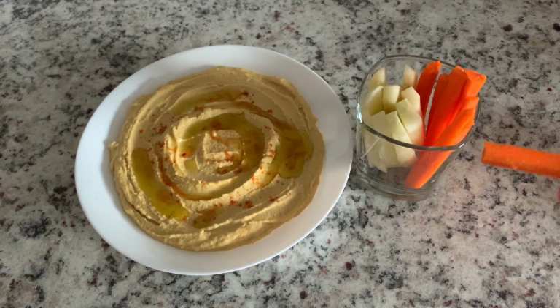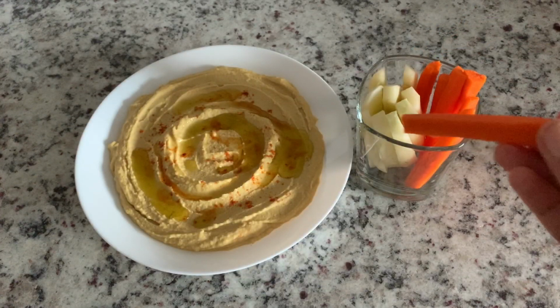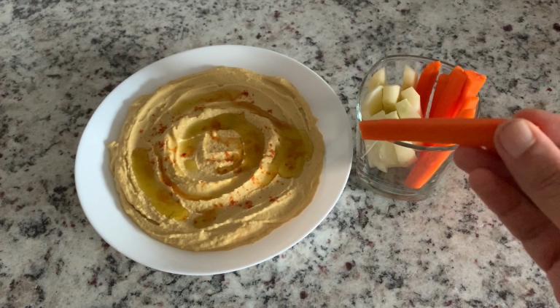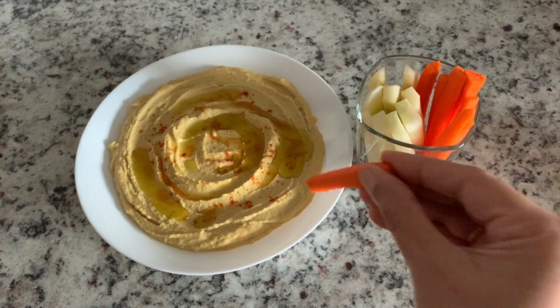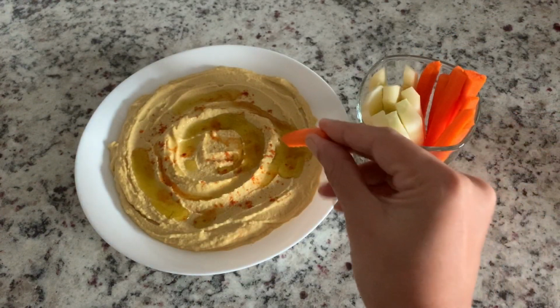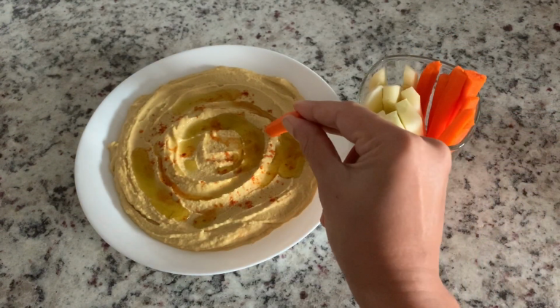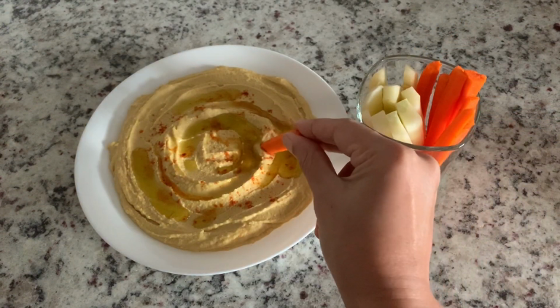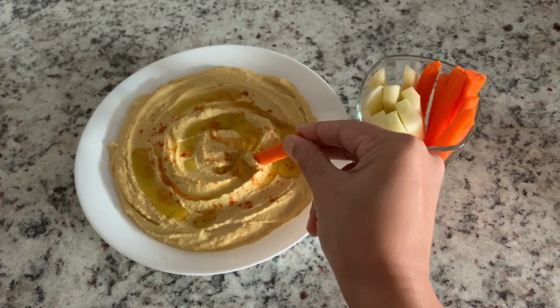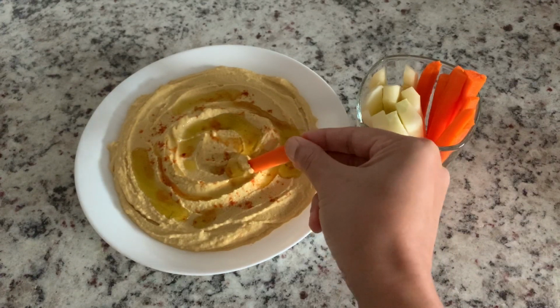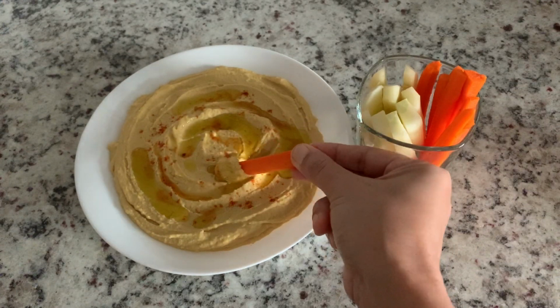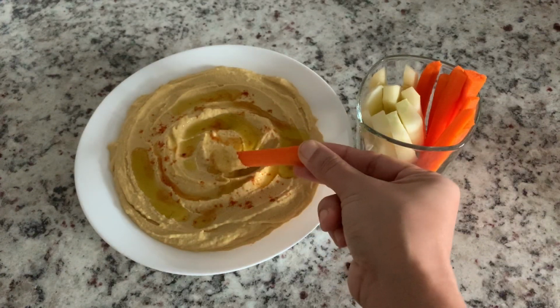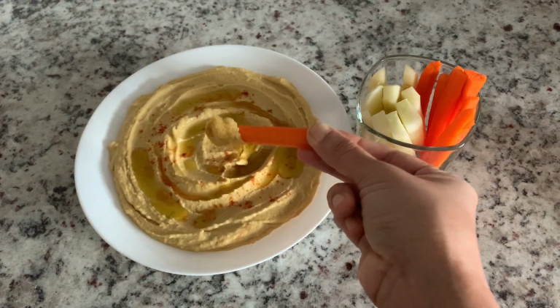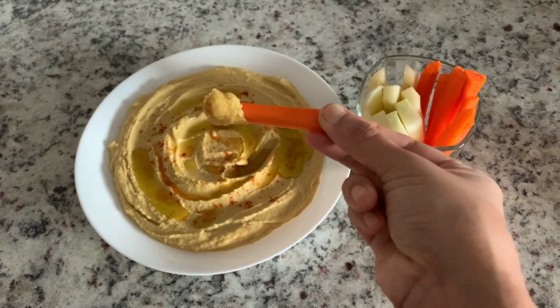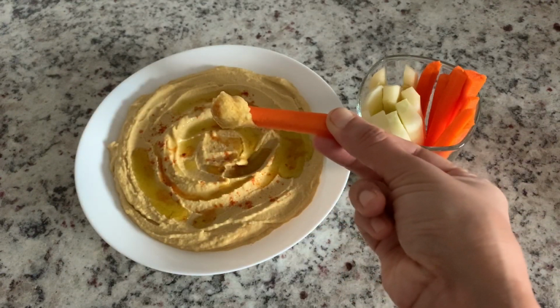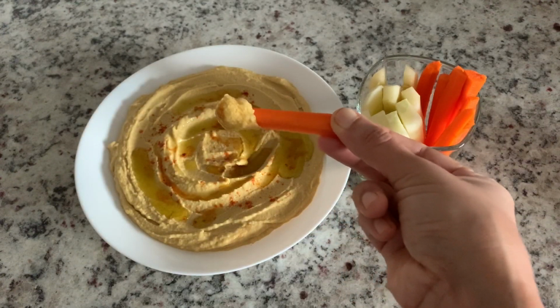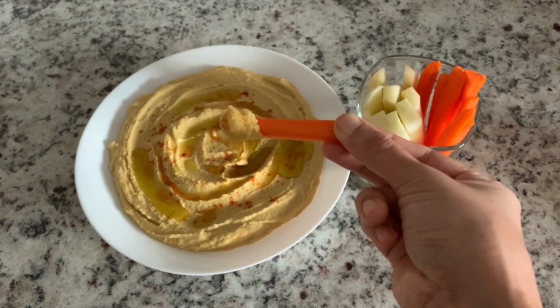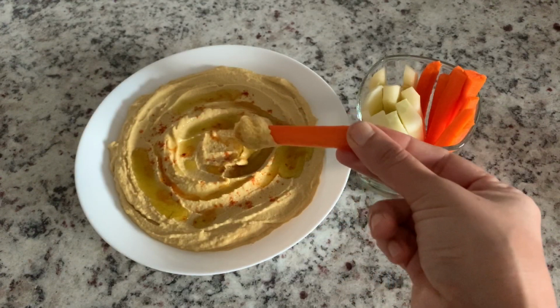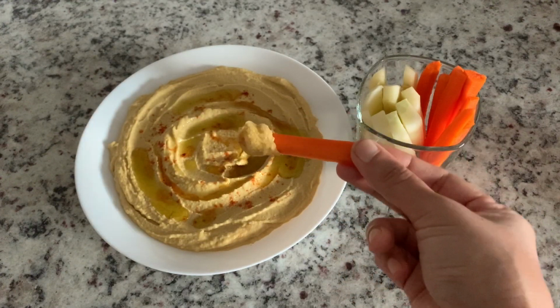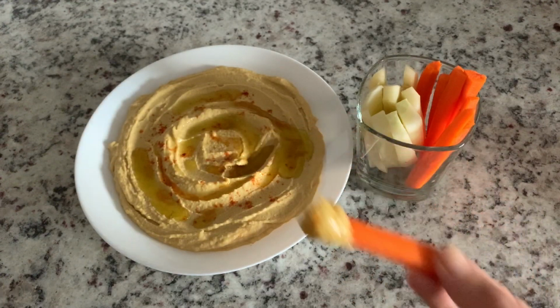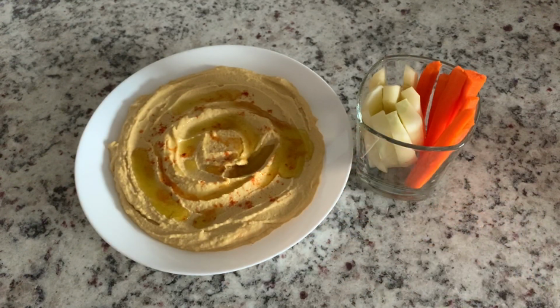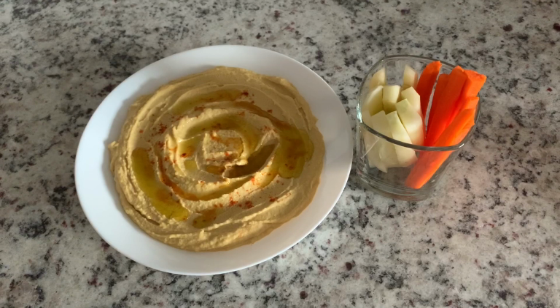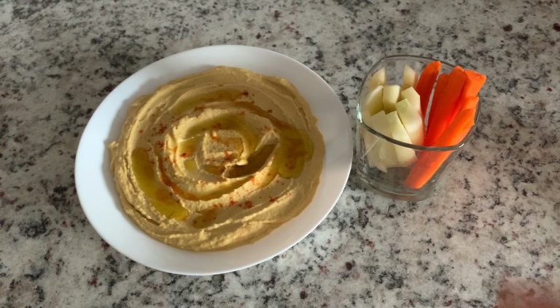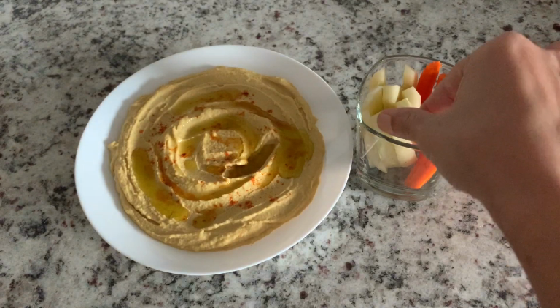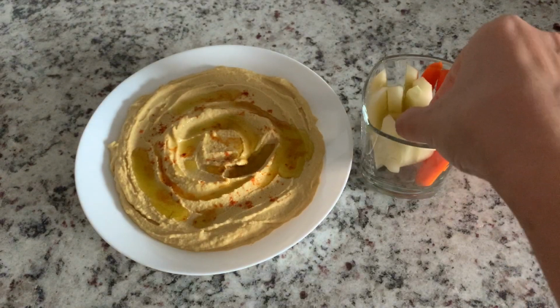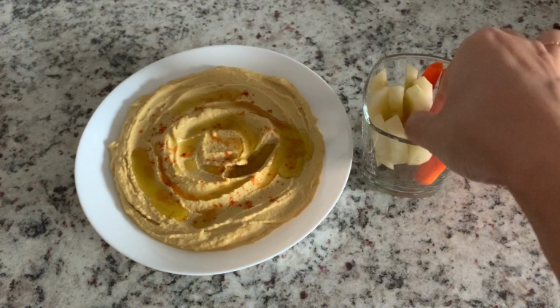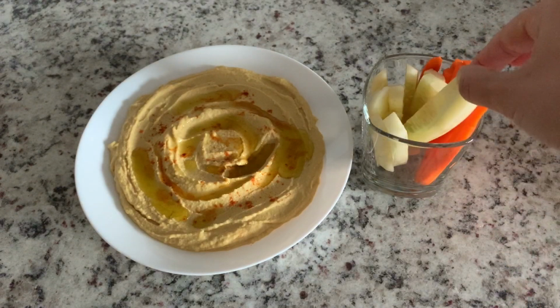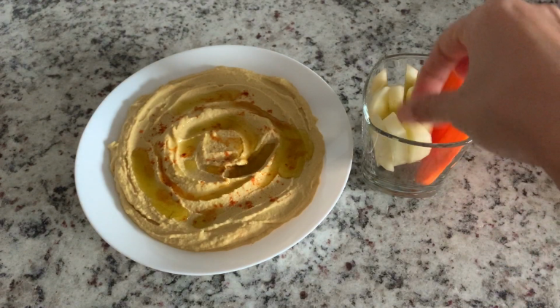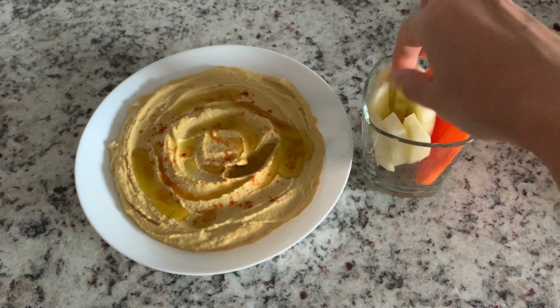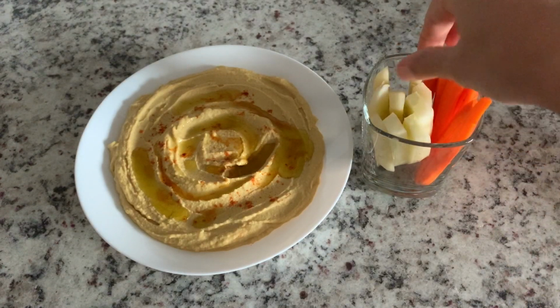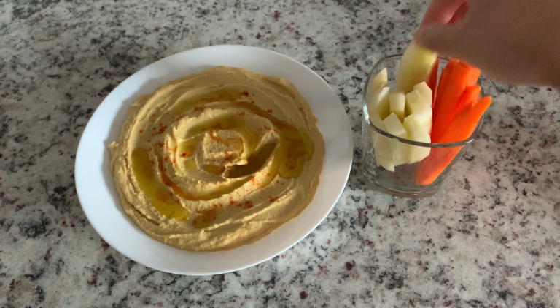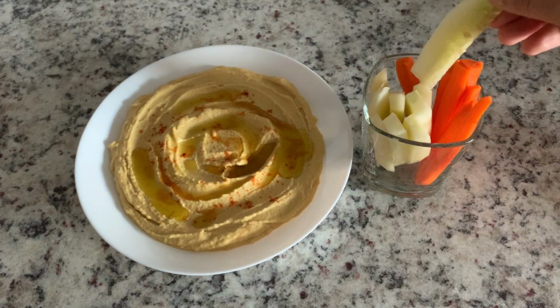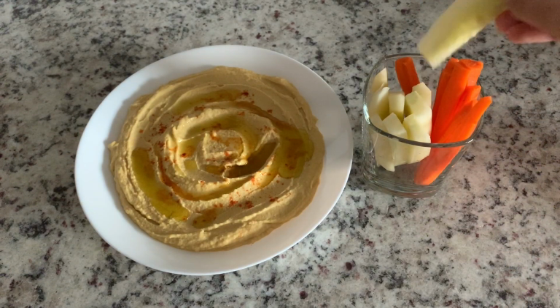We serve this hummus with traditional pita chips. If you want a healthier option, we can cut vegetables and dip them. We will serve raw vegetables like cucumbers and carrots.